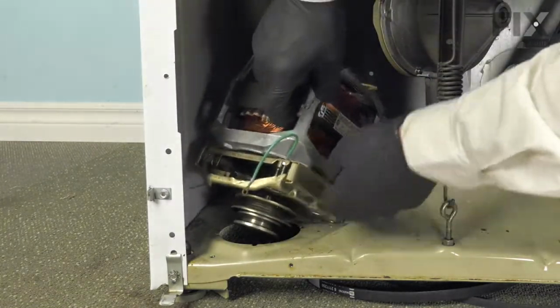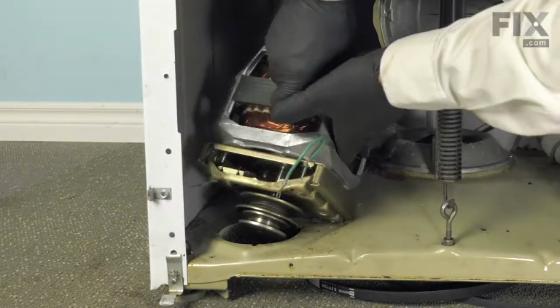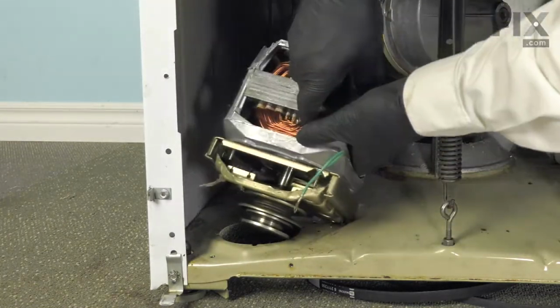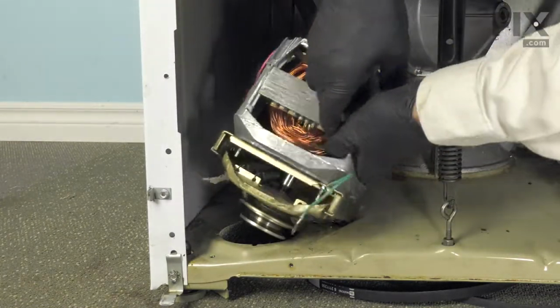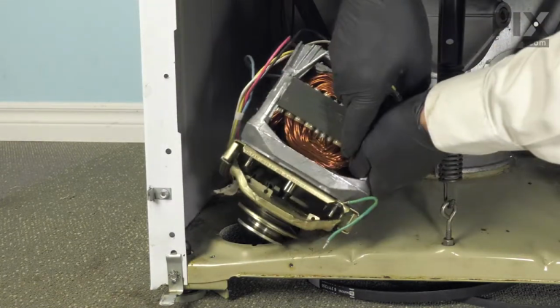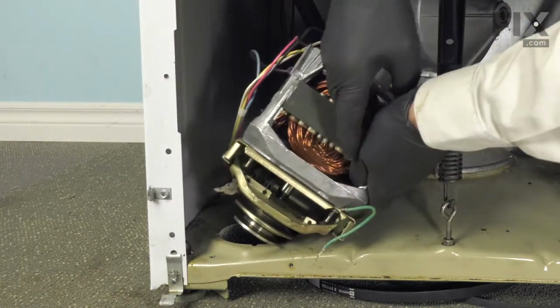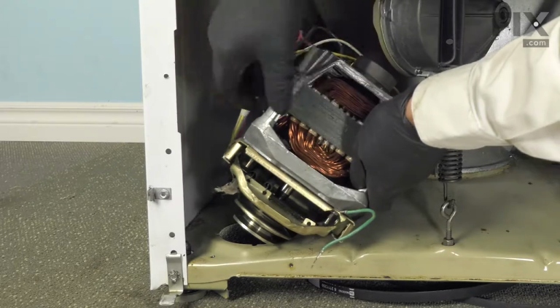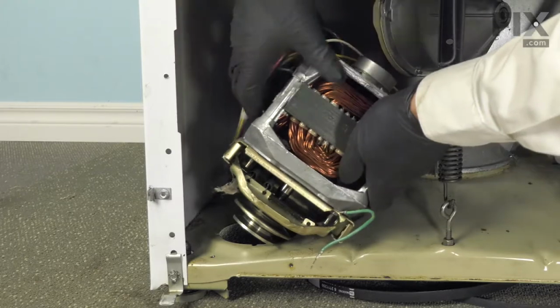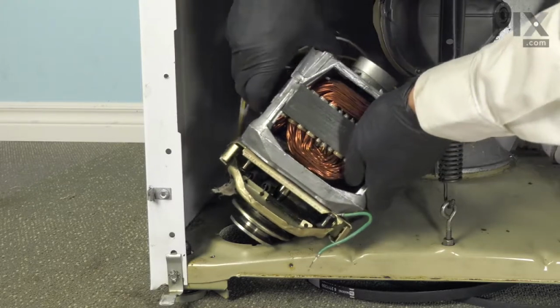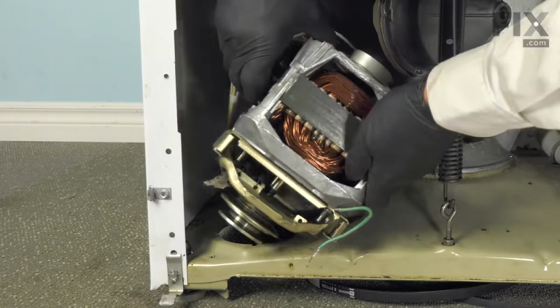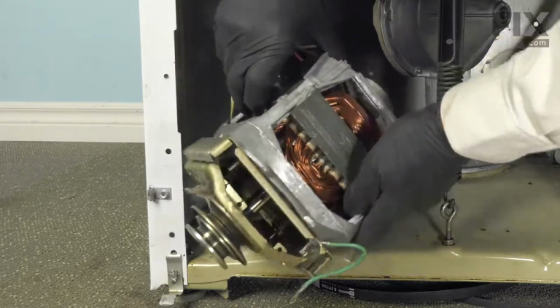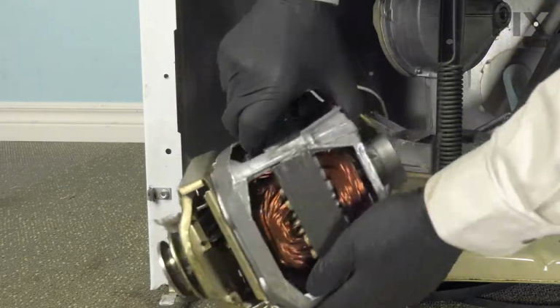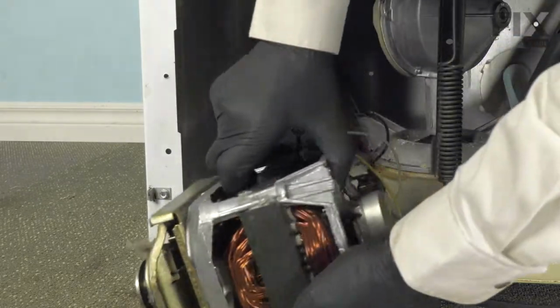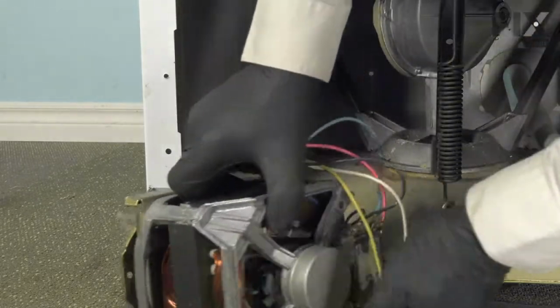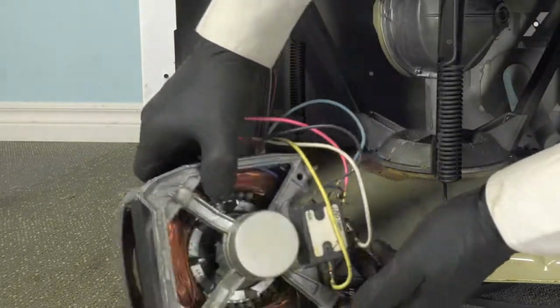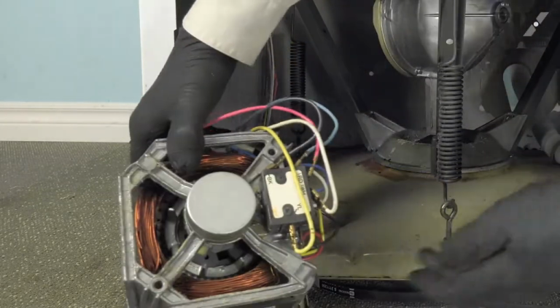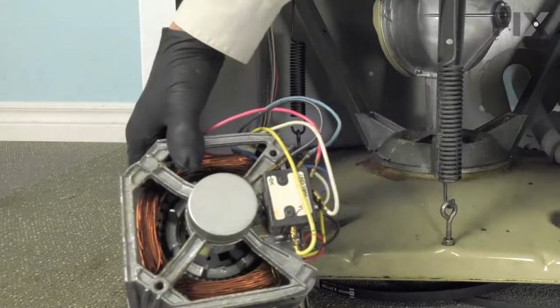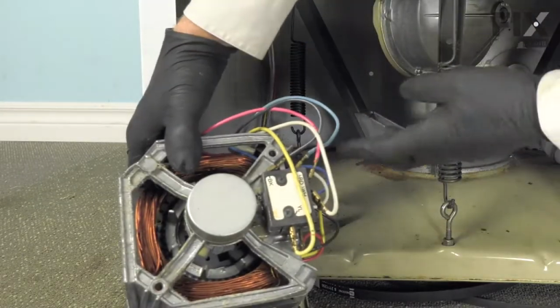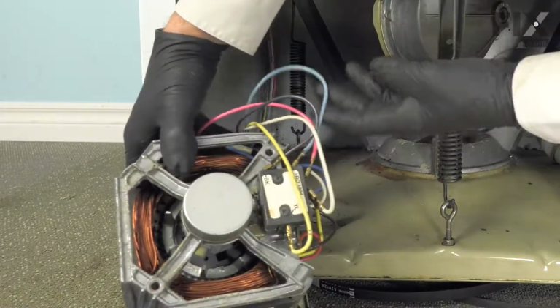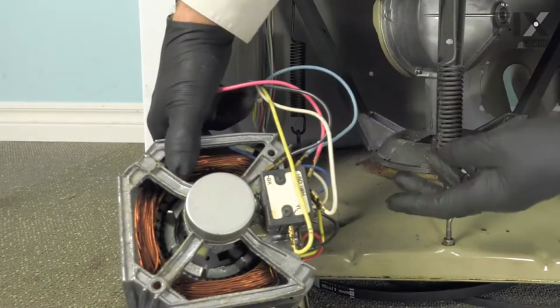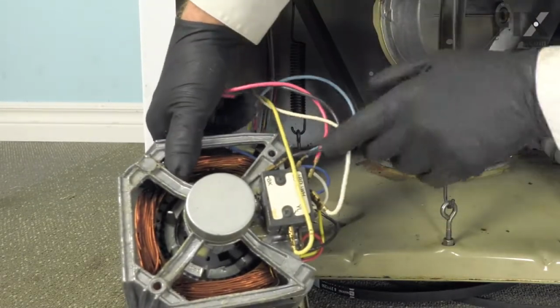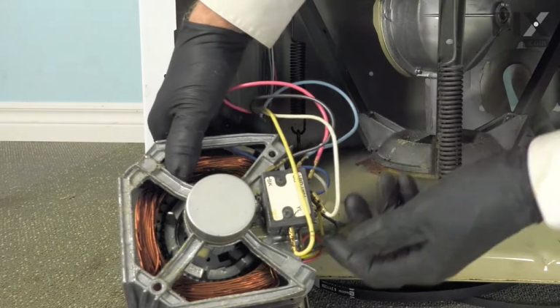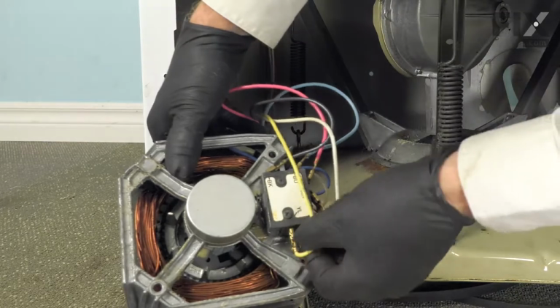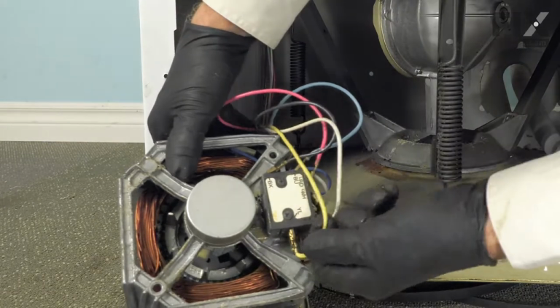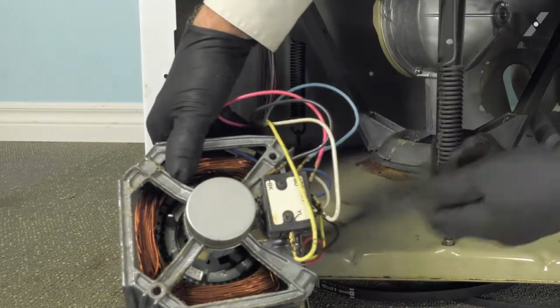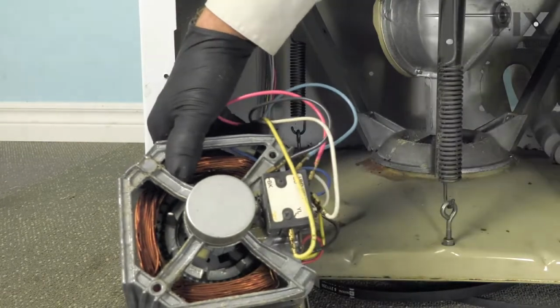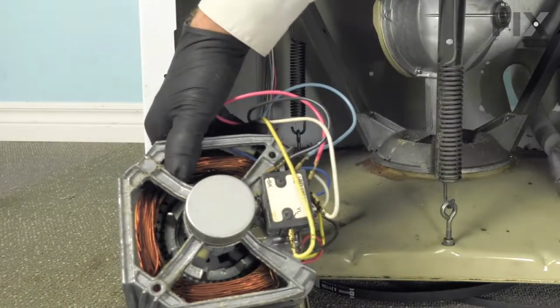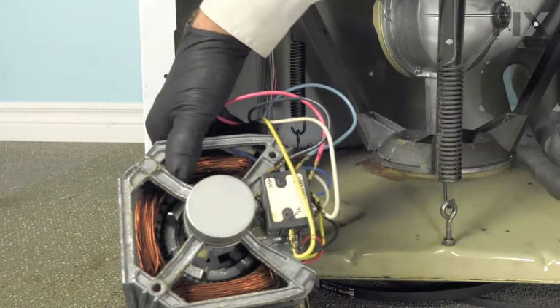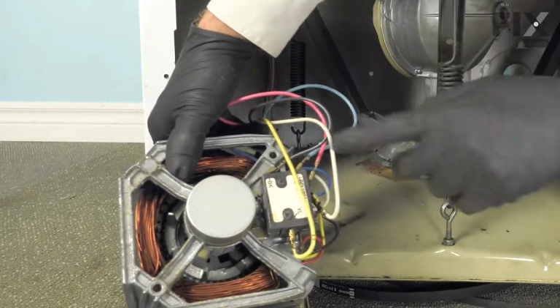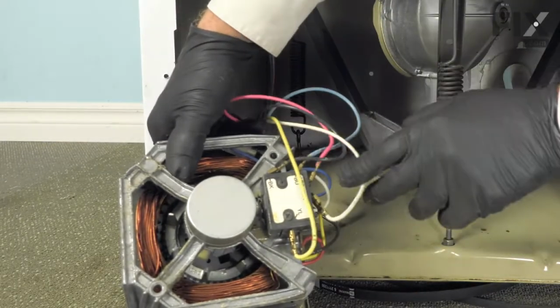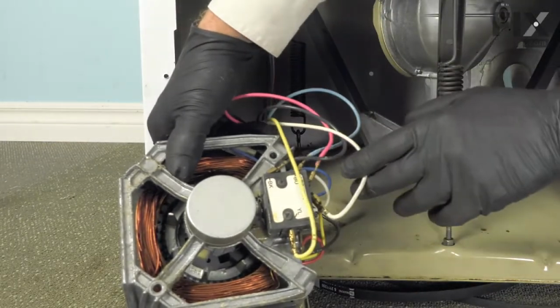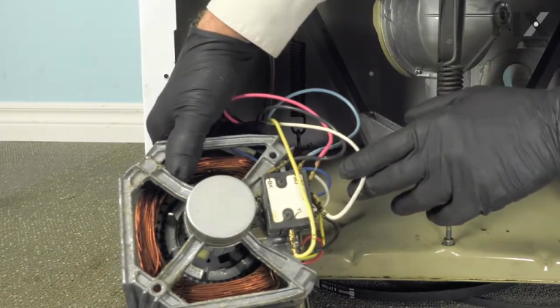Just tilt forward and the pulley will come up through, and pull it far enough forward that we can remove the individual wires to the motor switch.